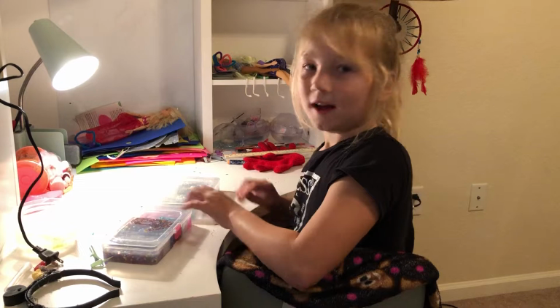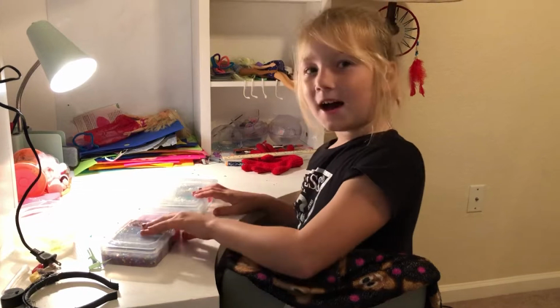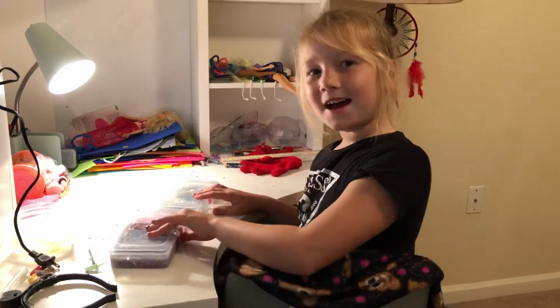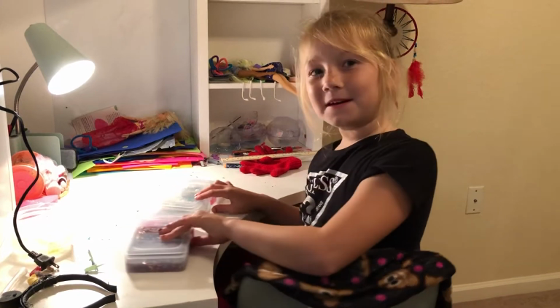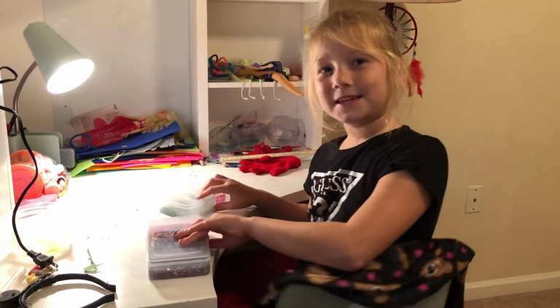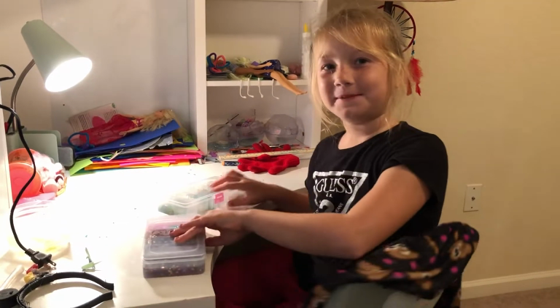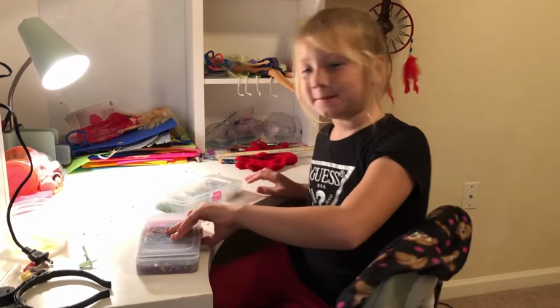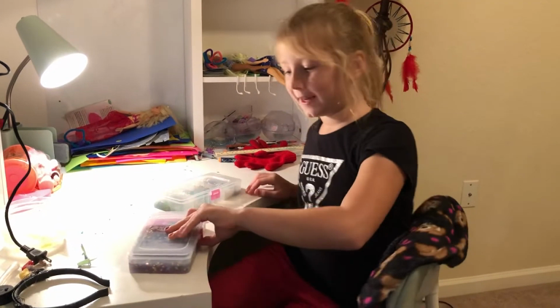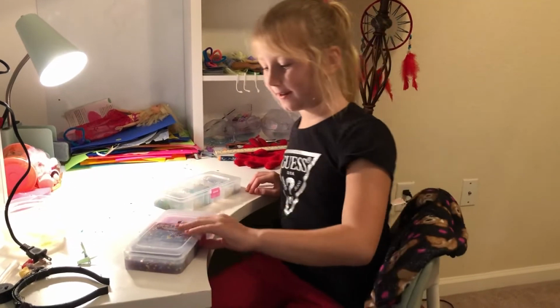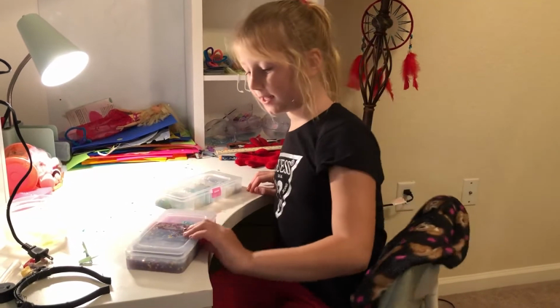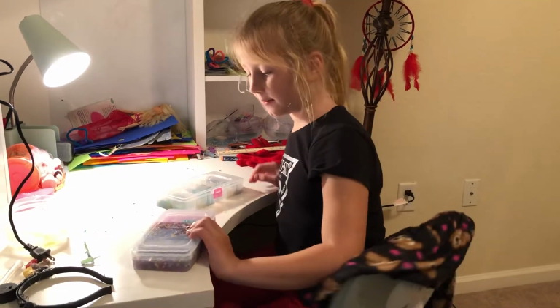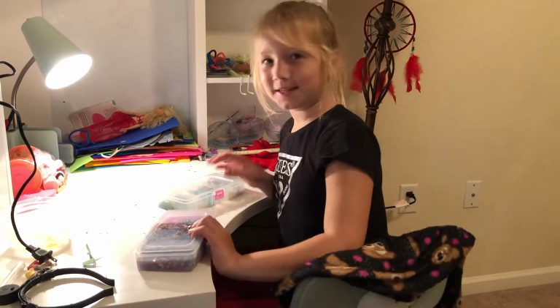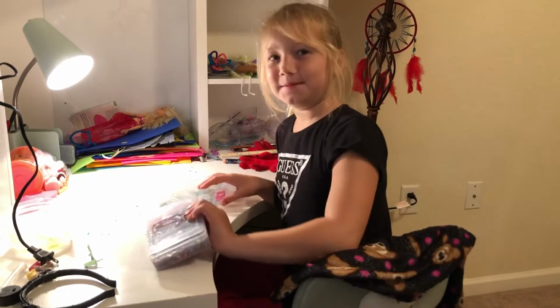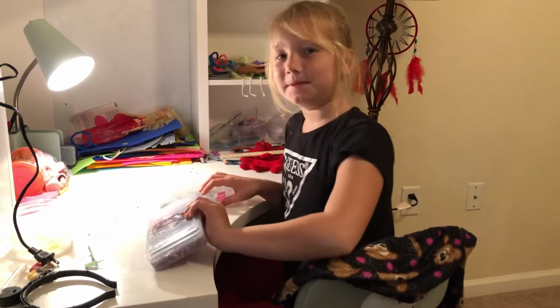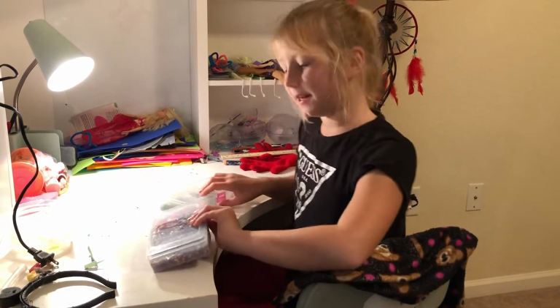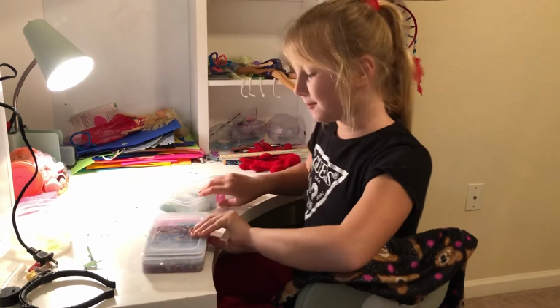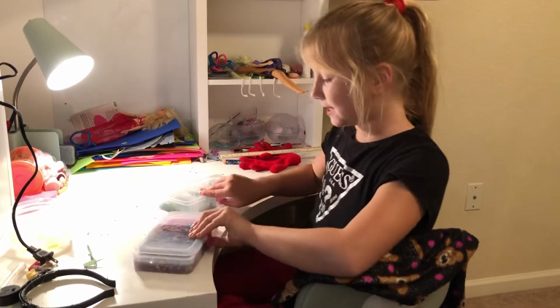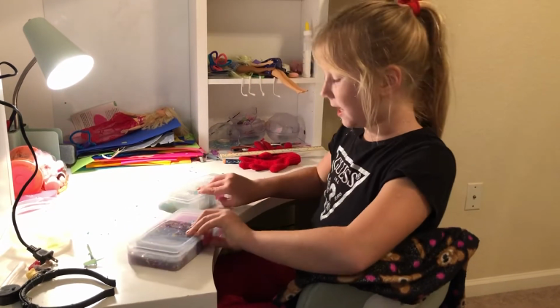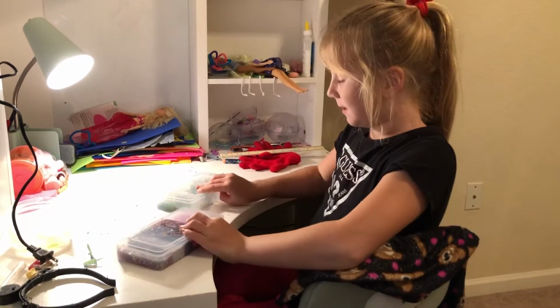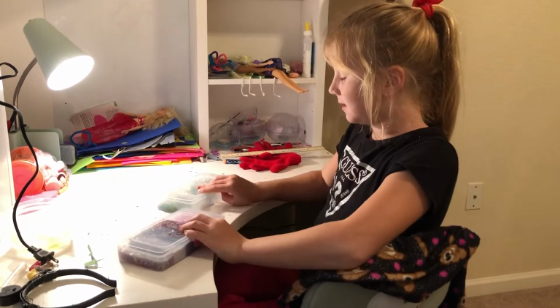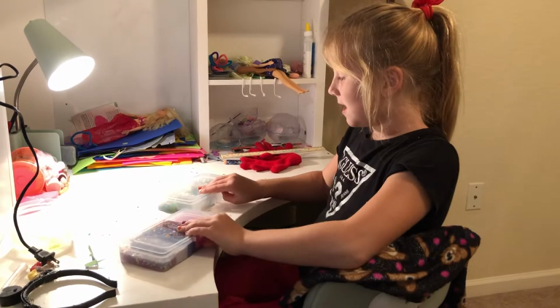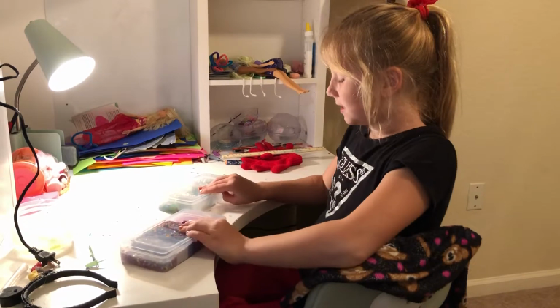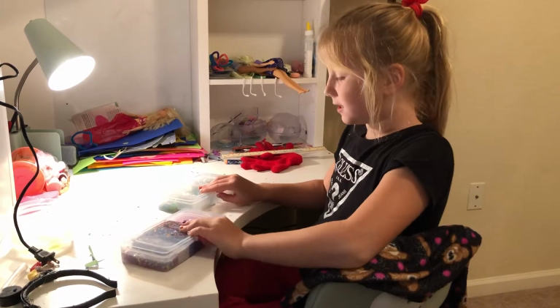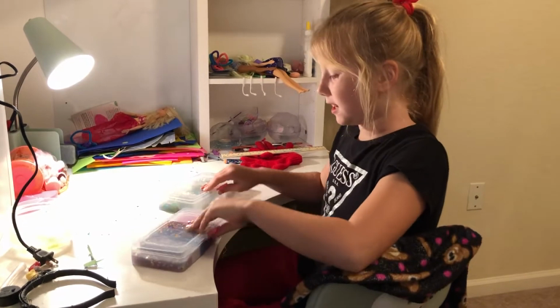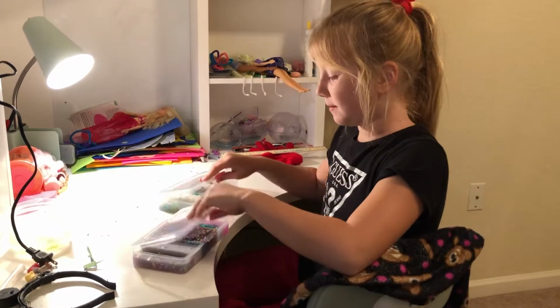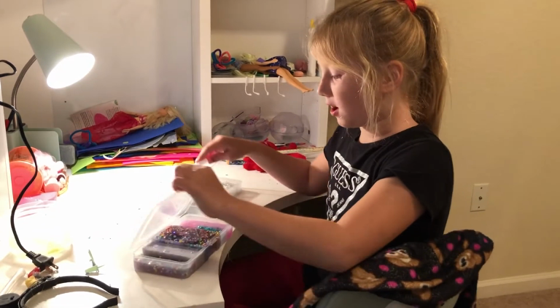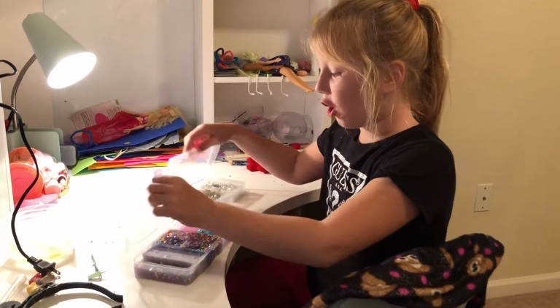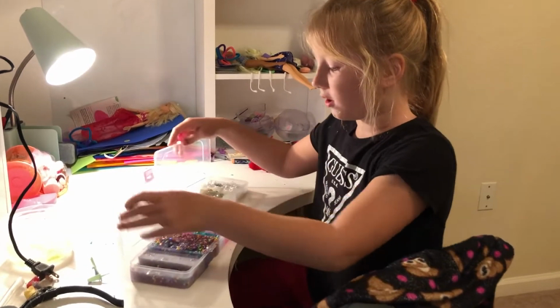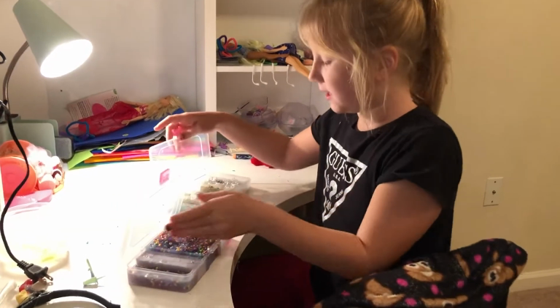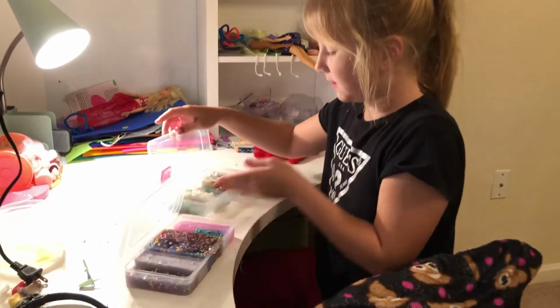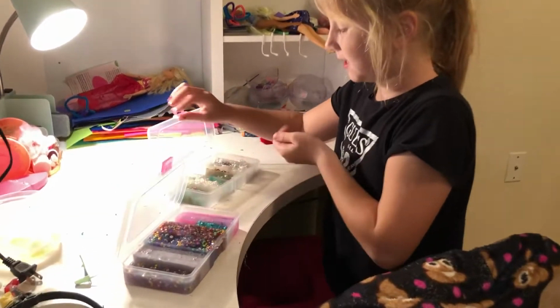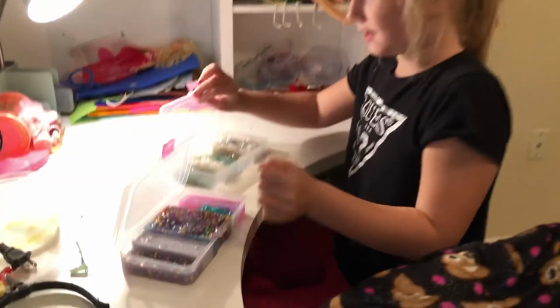Hi, what's up? It's Mary. Today we're gonna be playing with slimes. As you can tell, I made all of these myself.